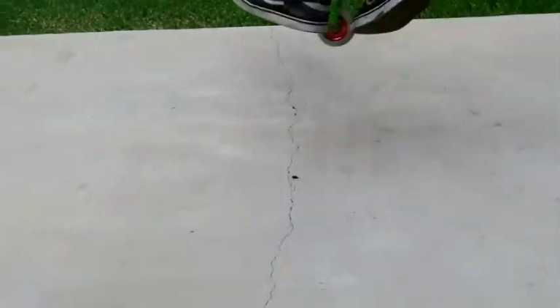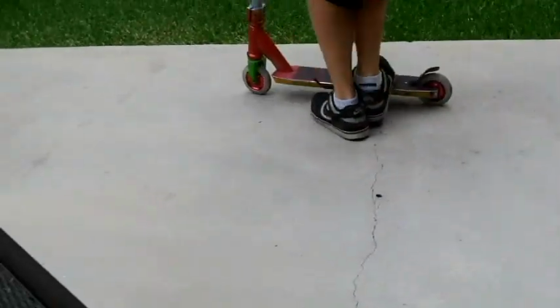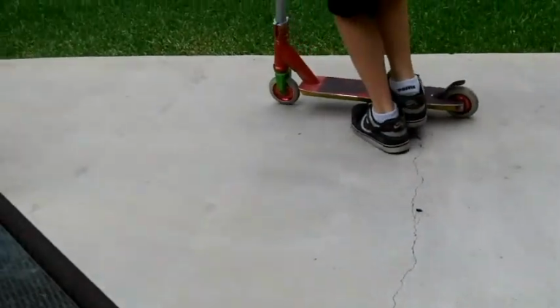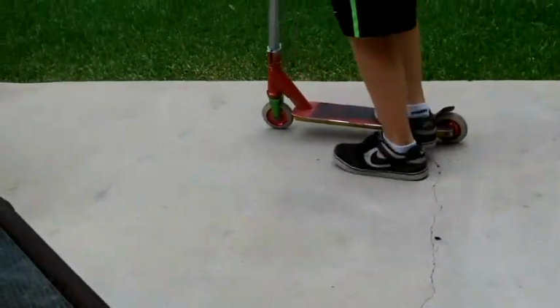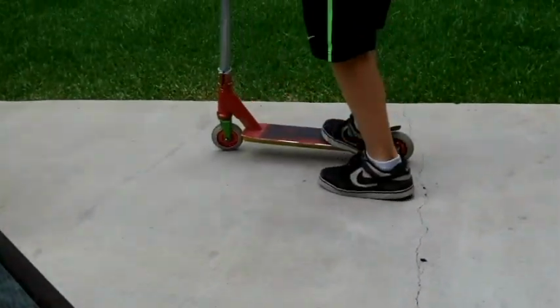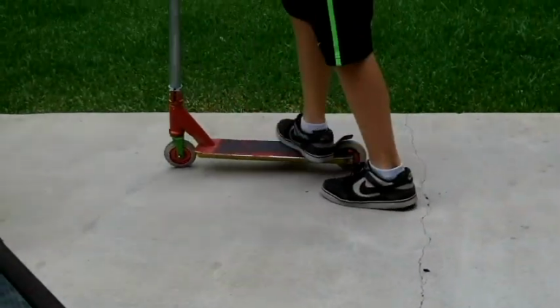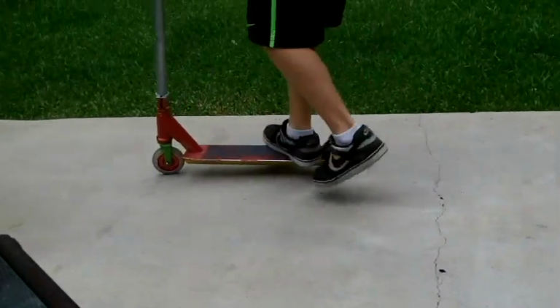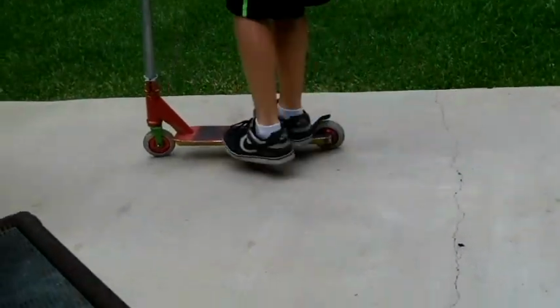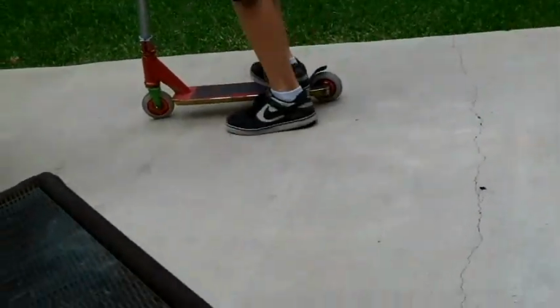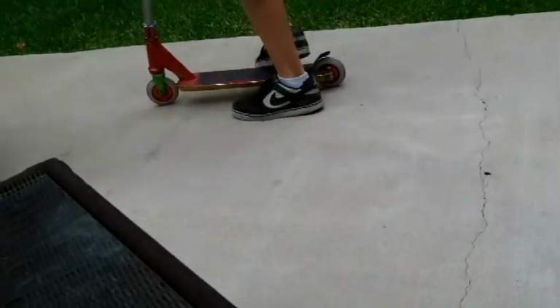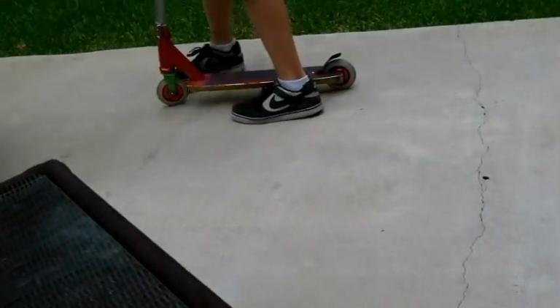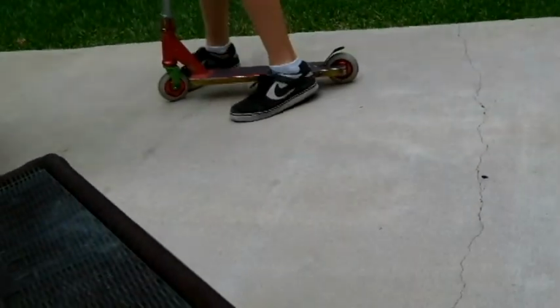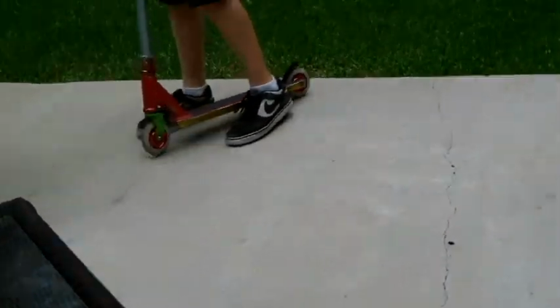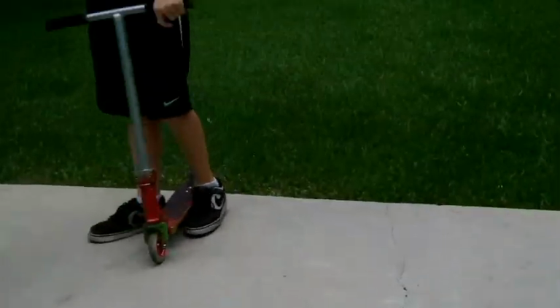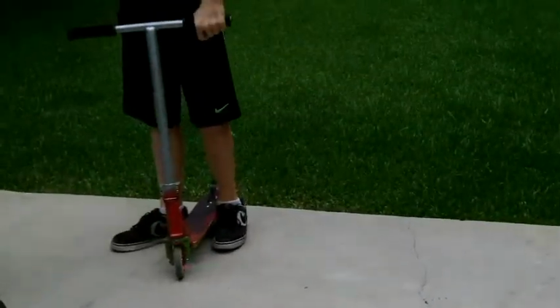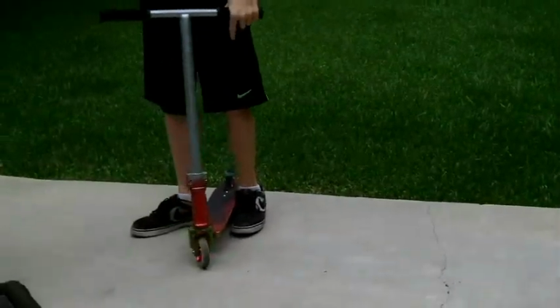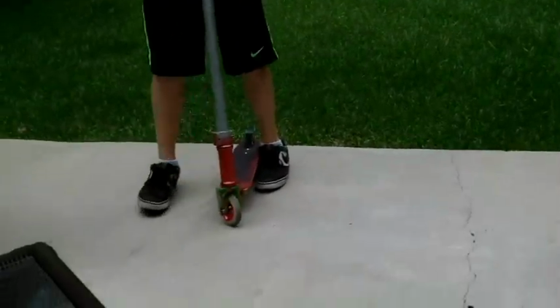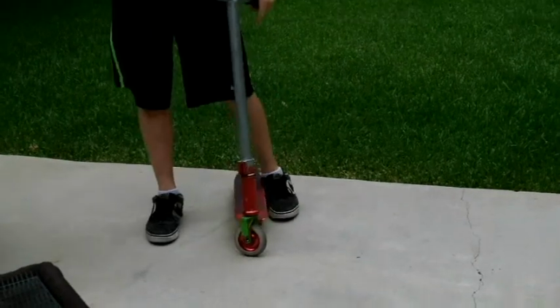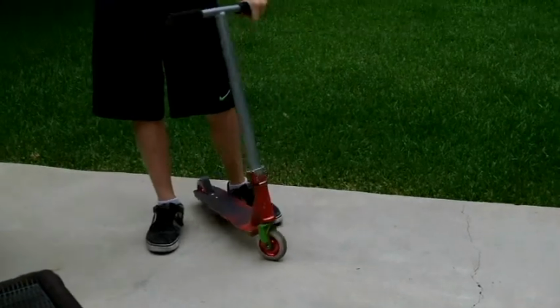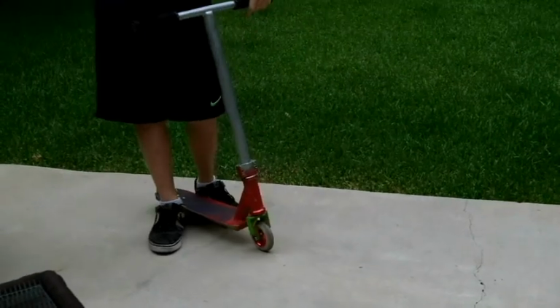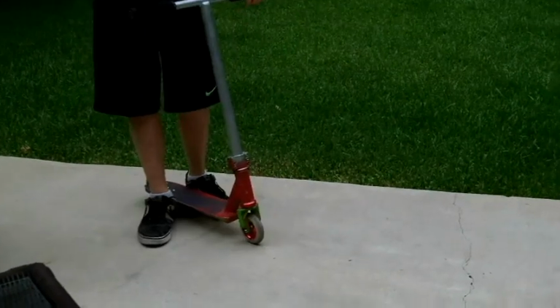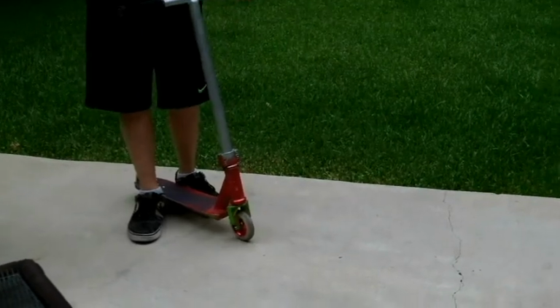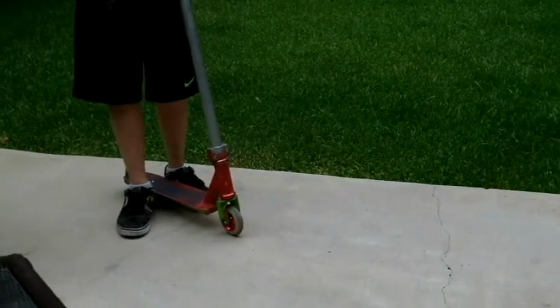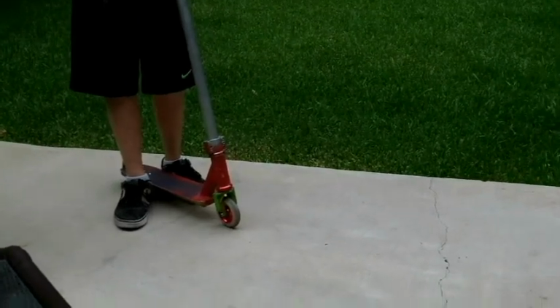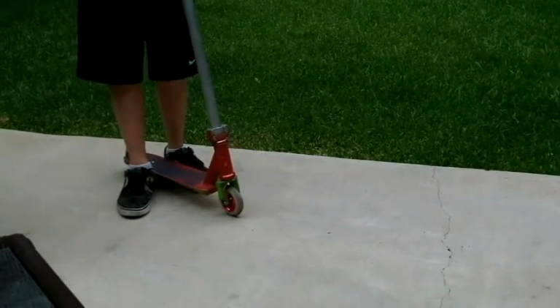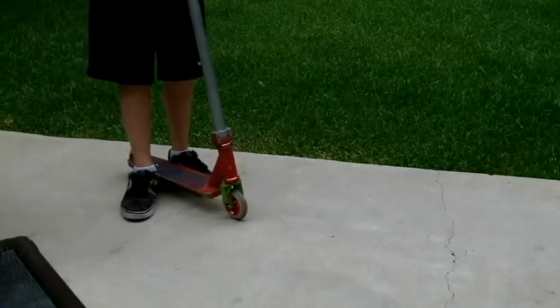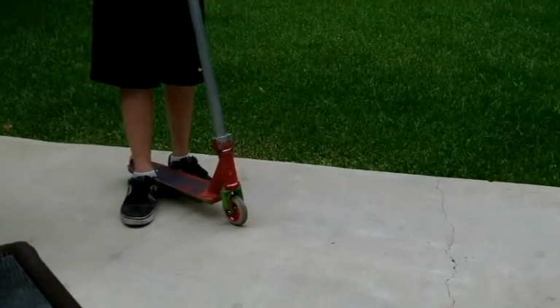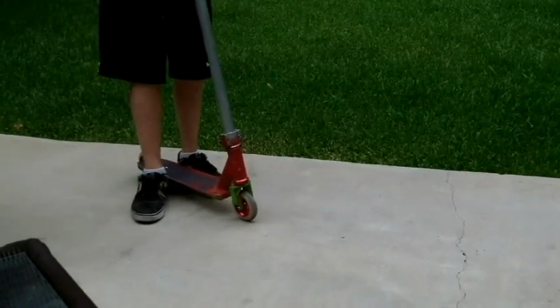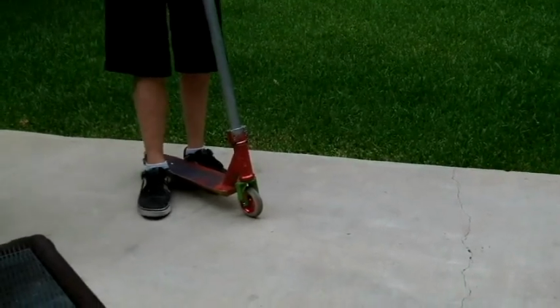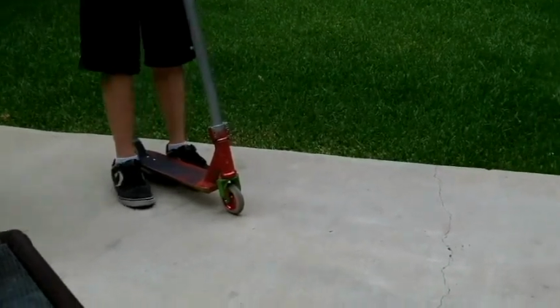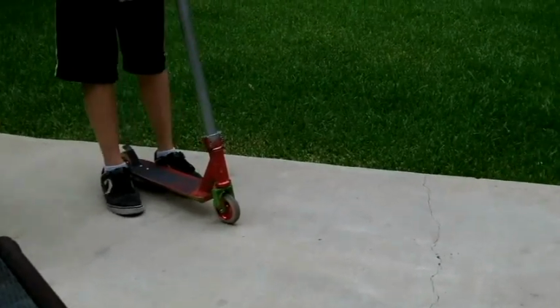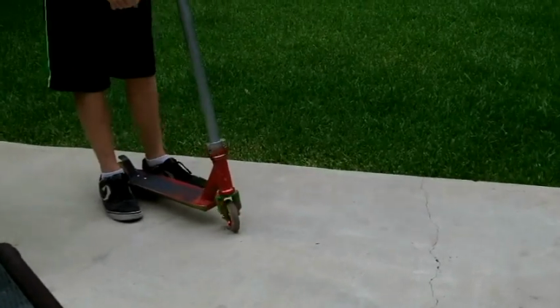Sometimes you can scrape your toe like that and it'll slip off. Pretty much to land this trick, you just have to sit outside and do it until you get it.